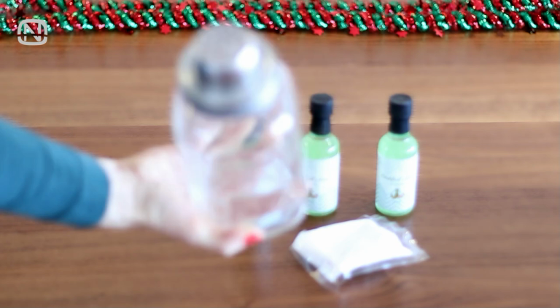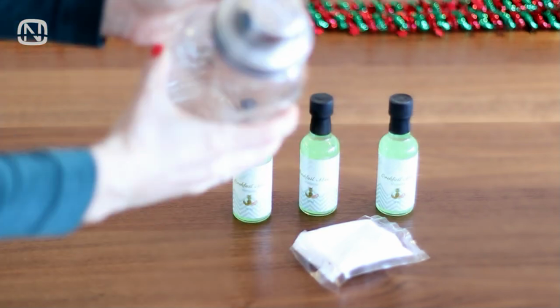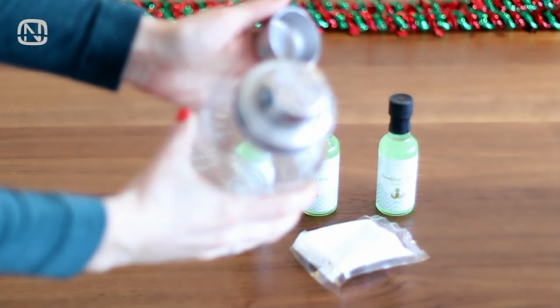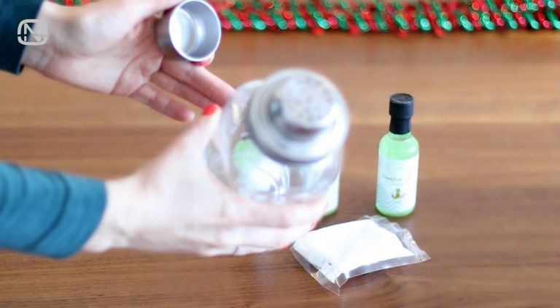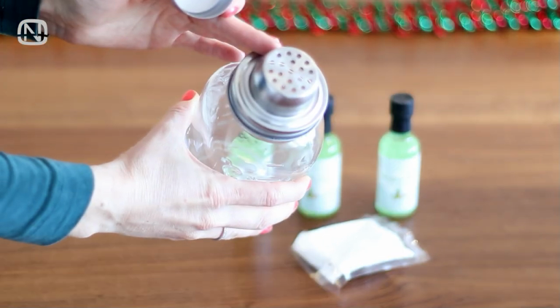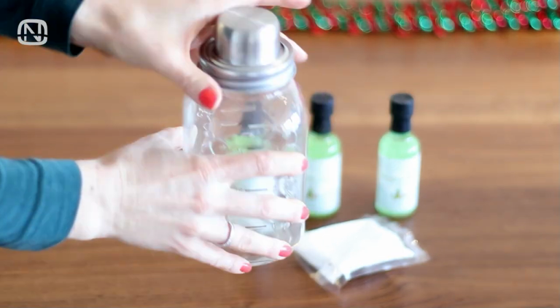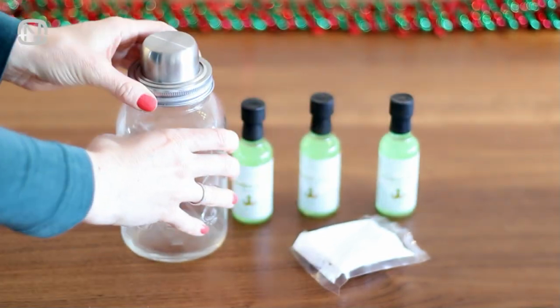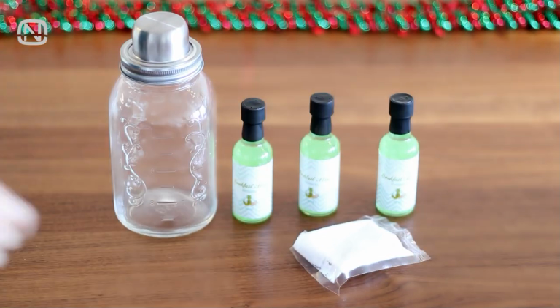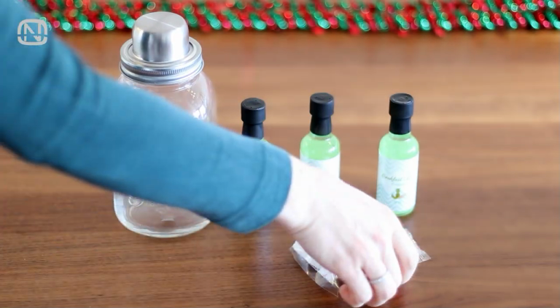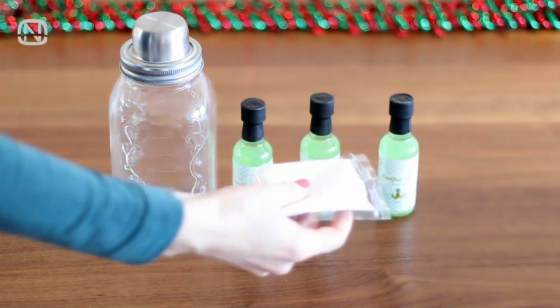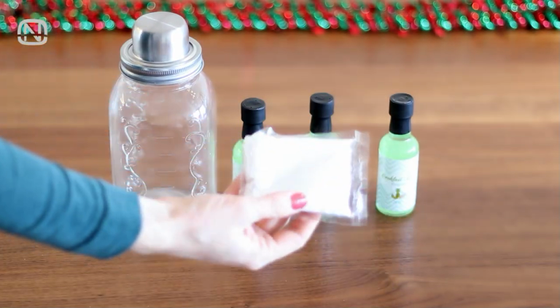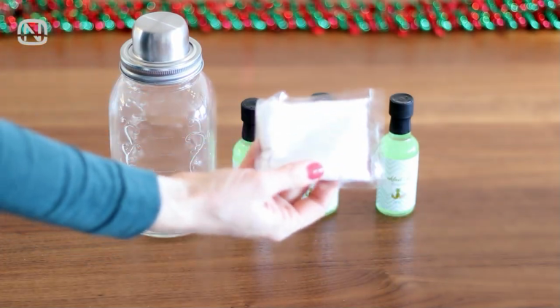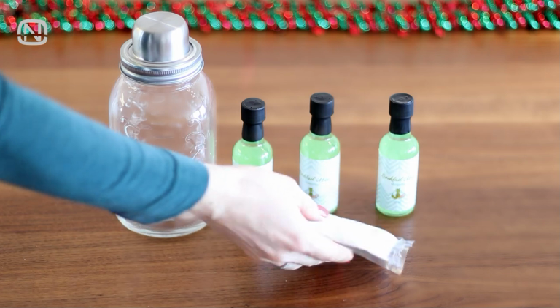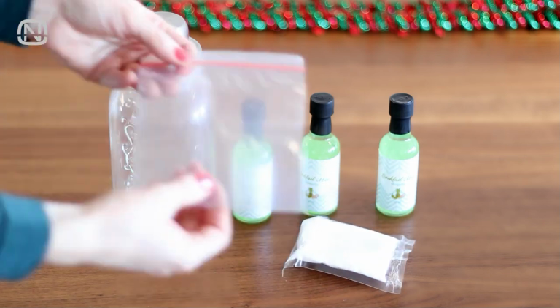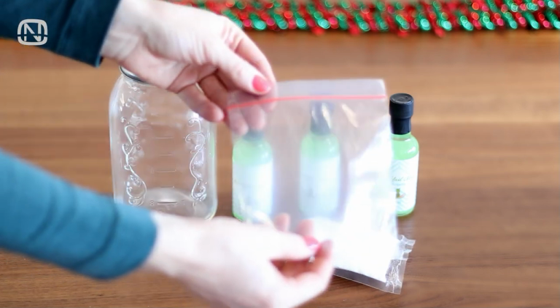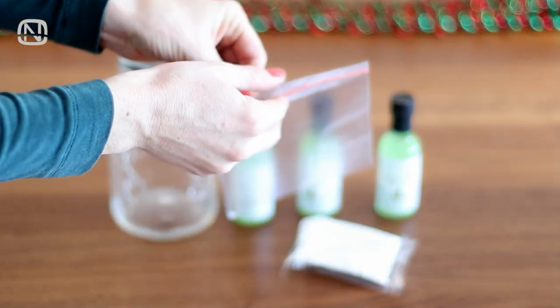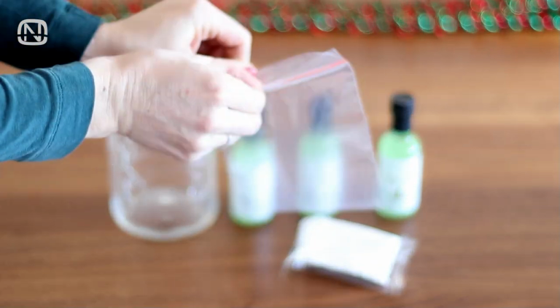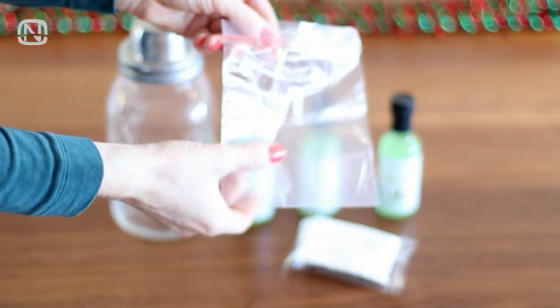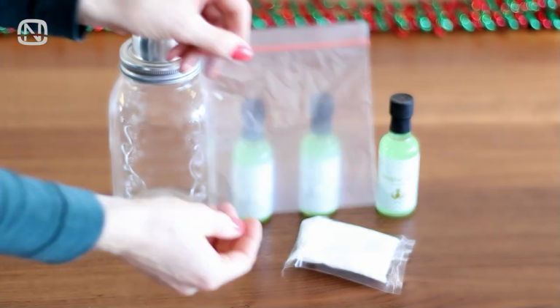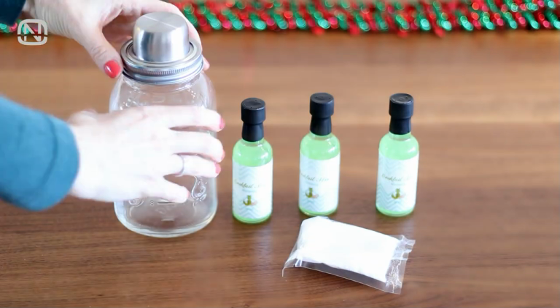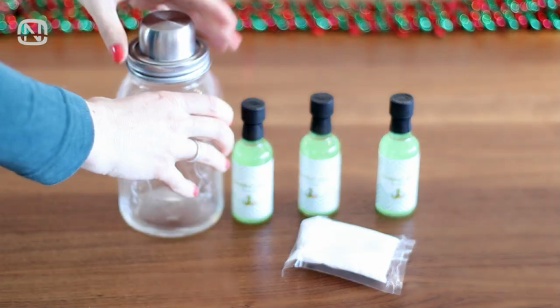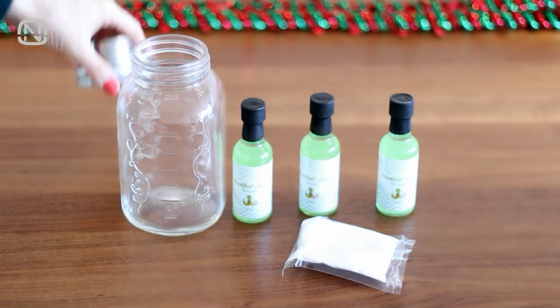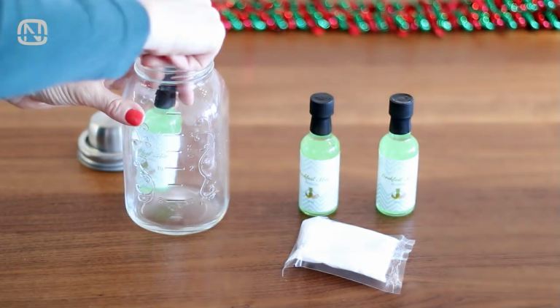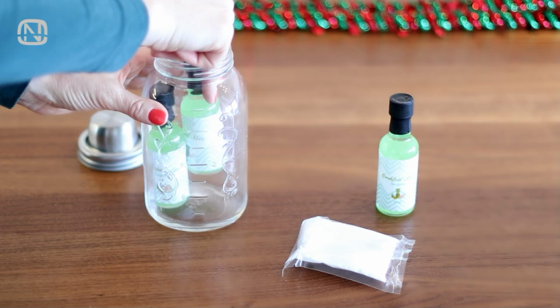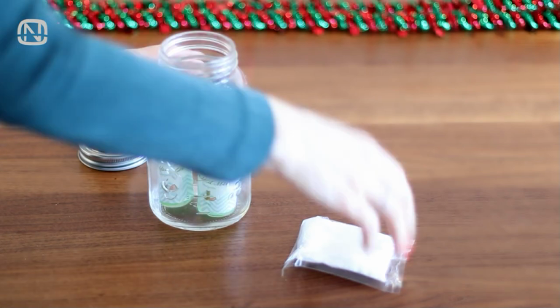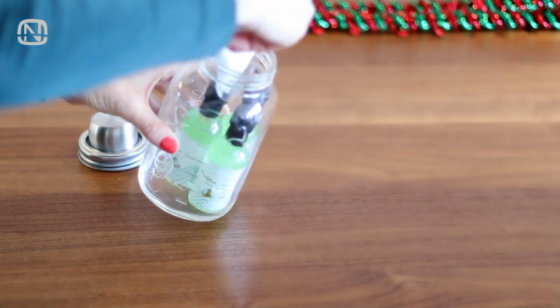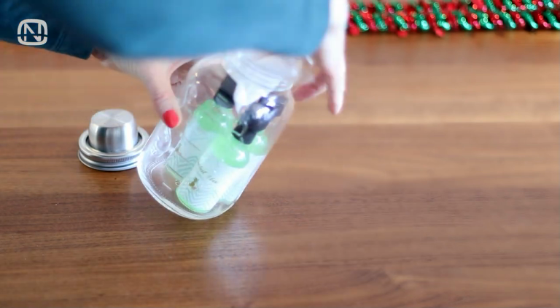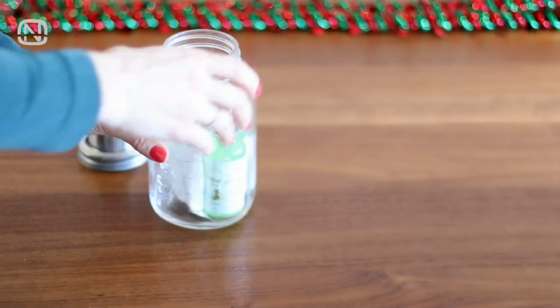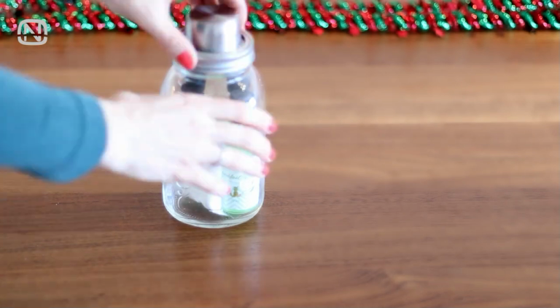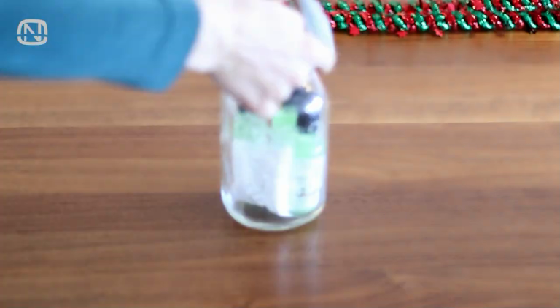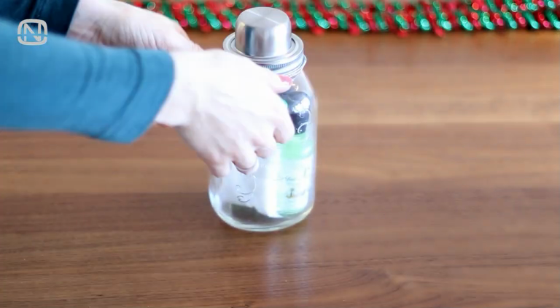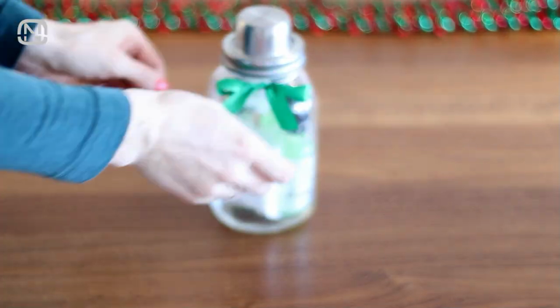My gift number 5 is meant for a party goer, which is why the jar I picked comes with a cocktail shaker. I filled it with the mini margarita mixers and salt. Afterwards I decorated the jar and this is how it turned out.